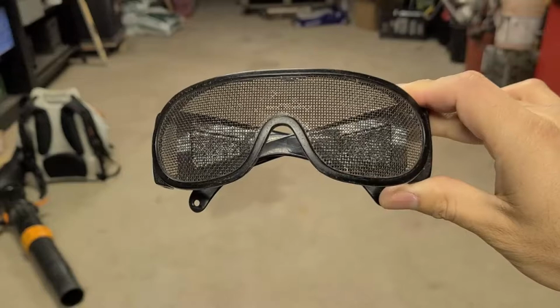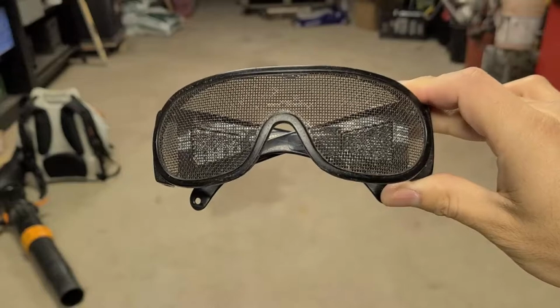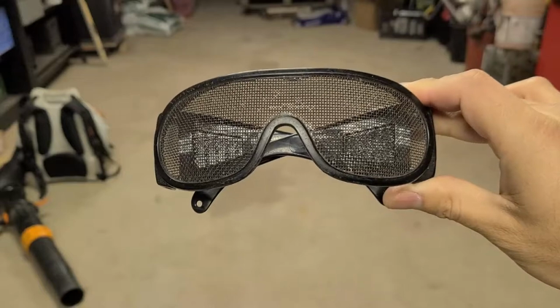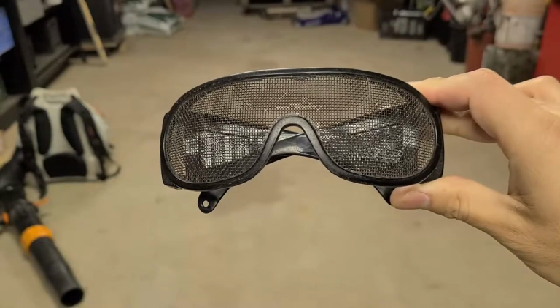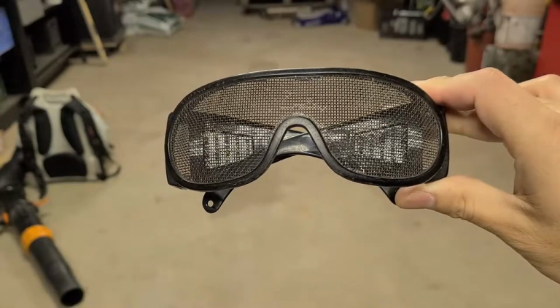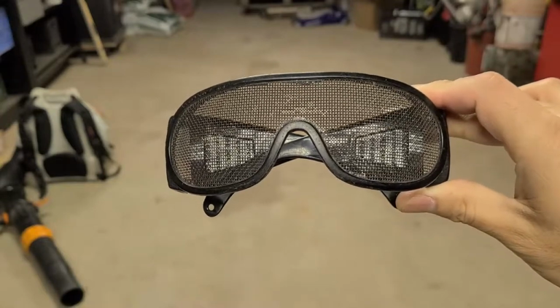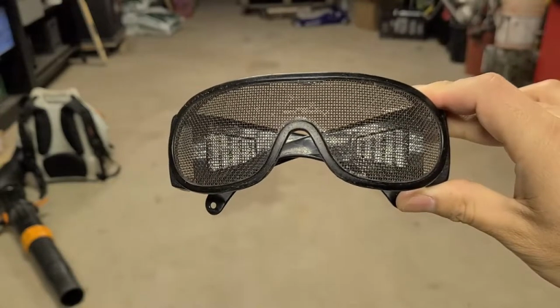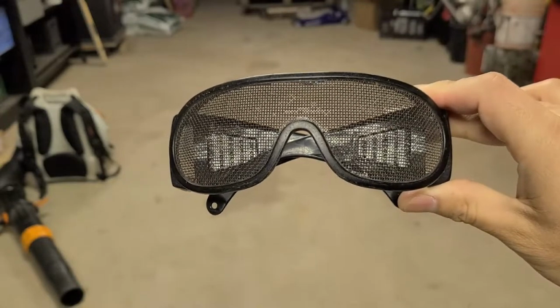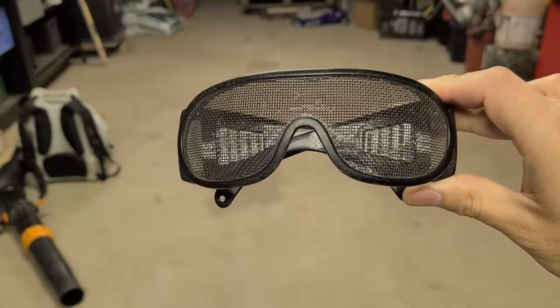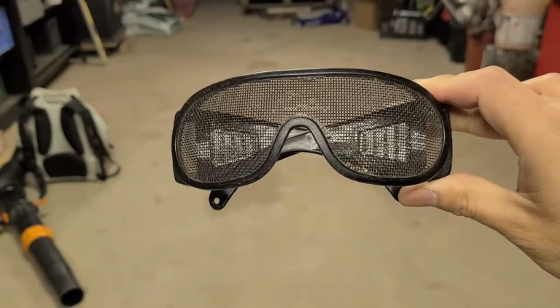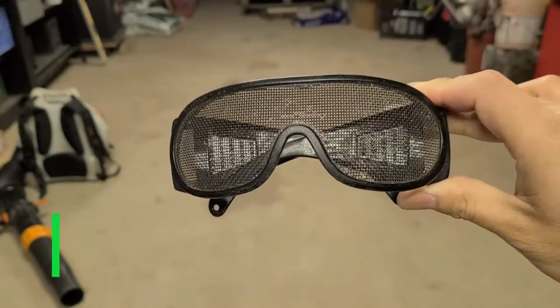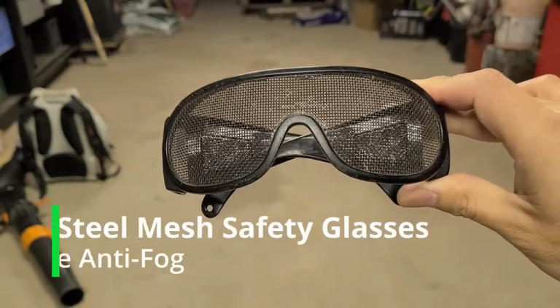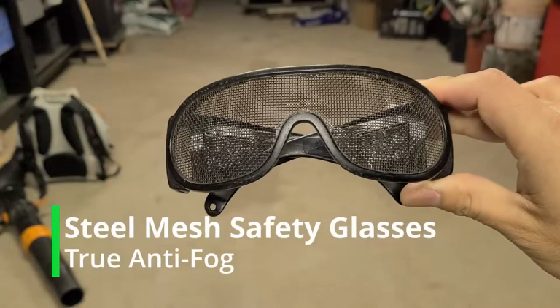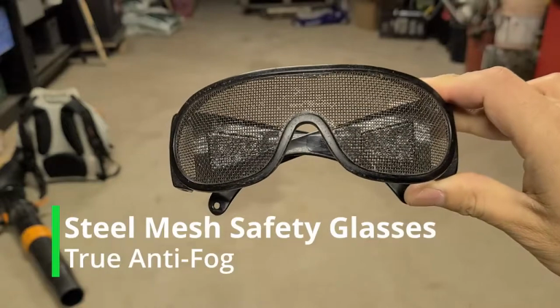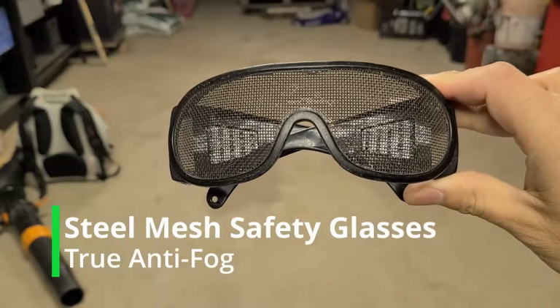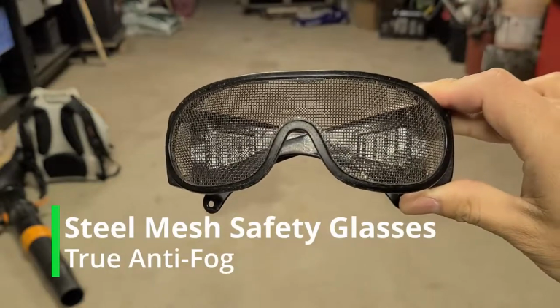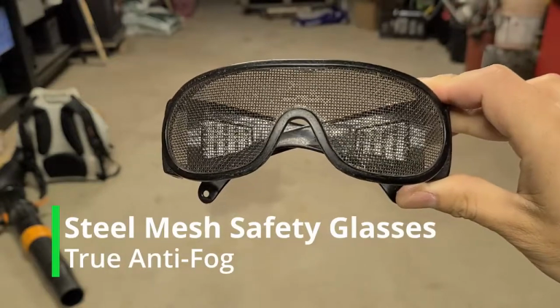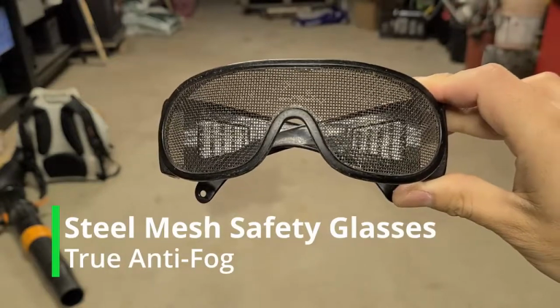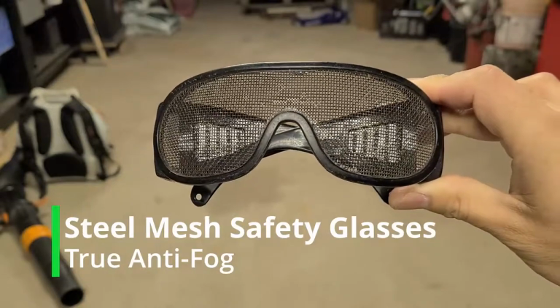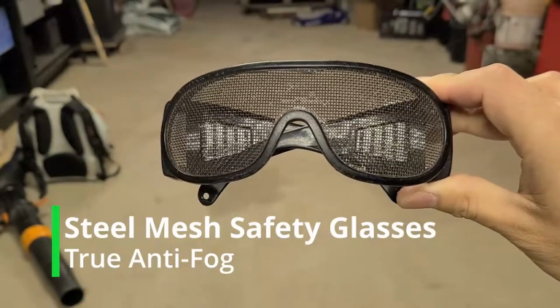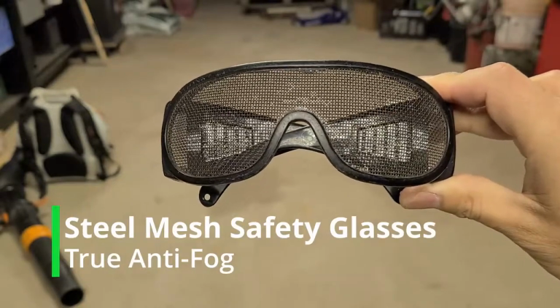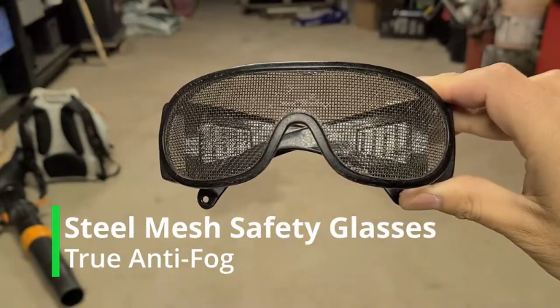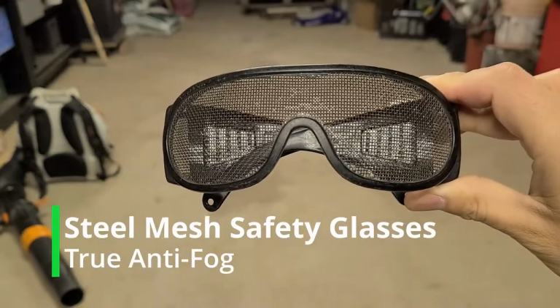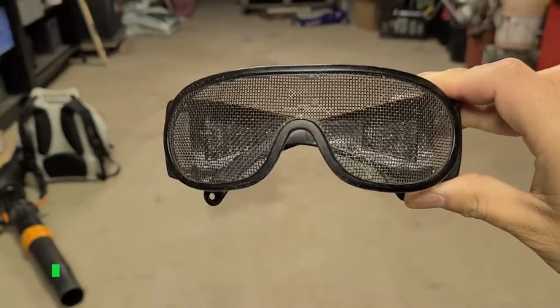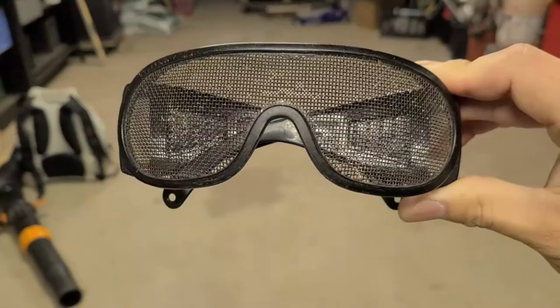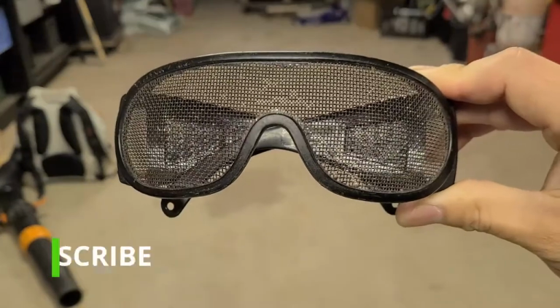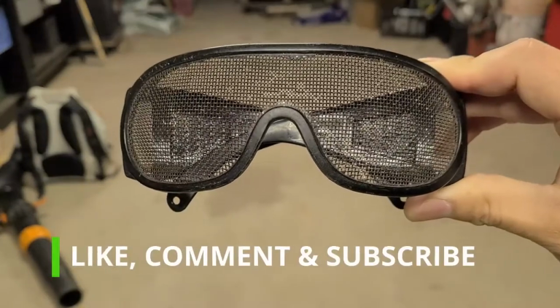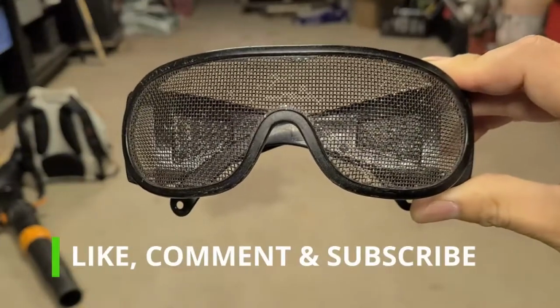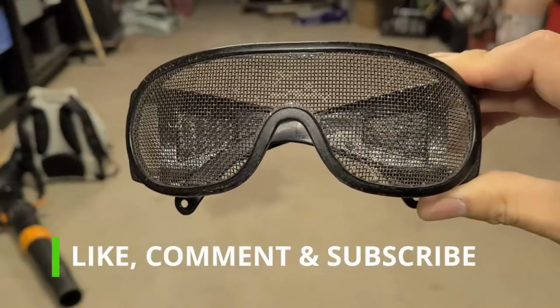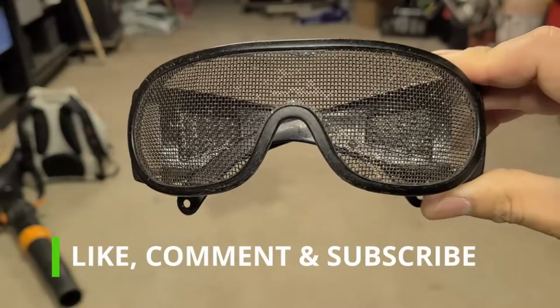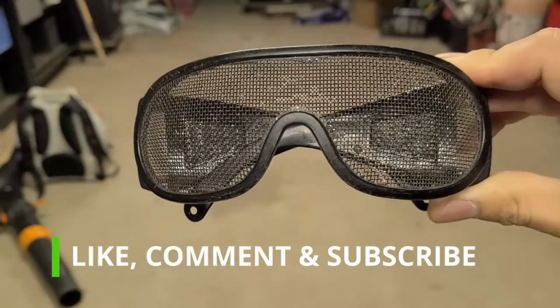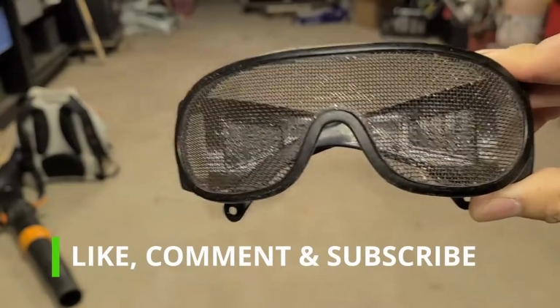Today I'm going to be doing a review on these steel mesh glasses. As you may know, I do lawn care and landscaping. For the first couple of years I wore sunglasses or regular safety glasses.